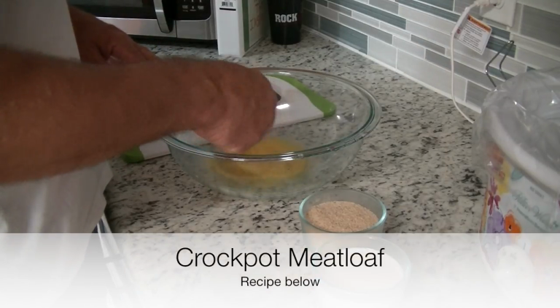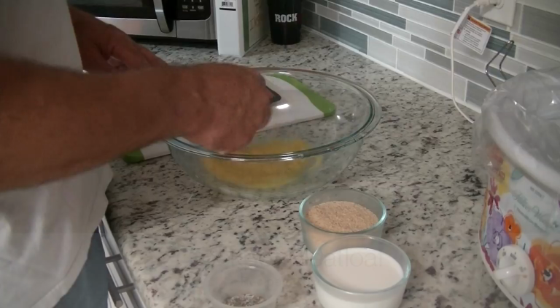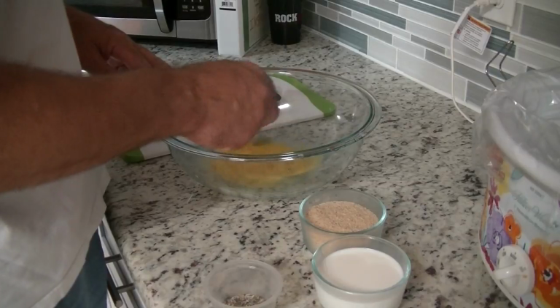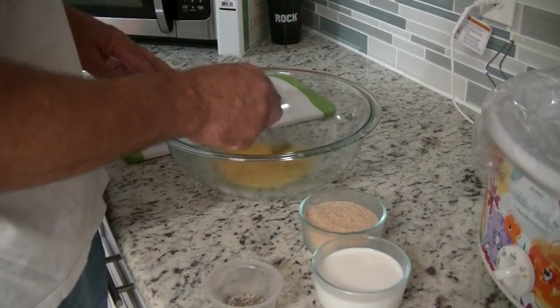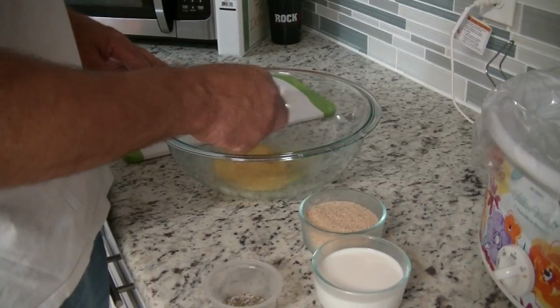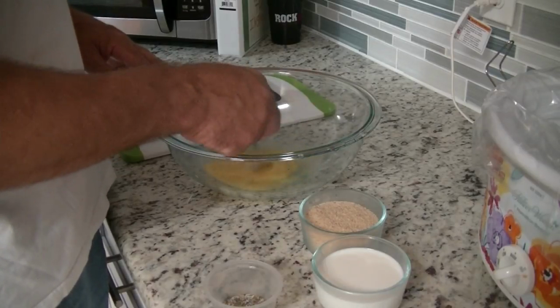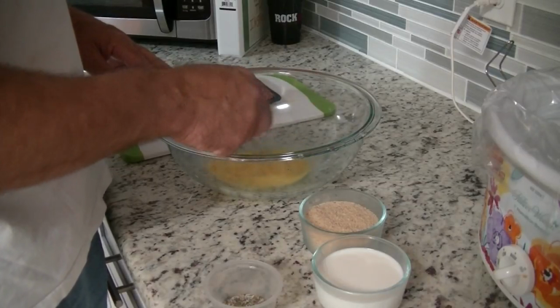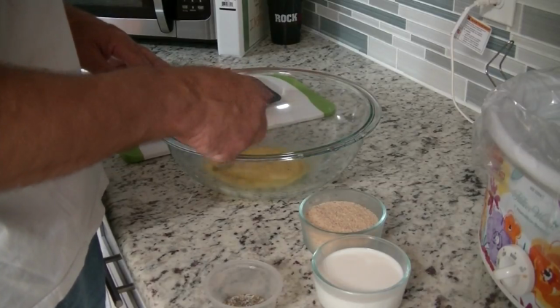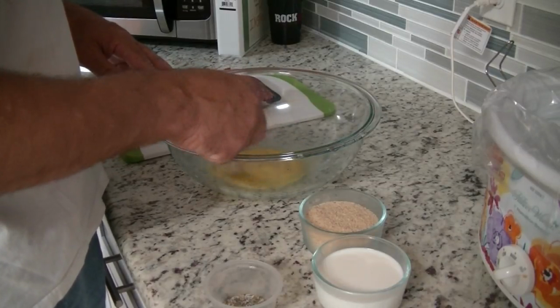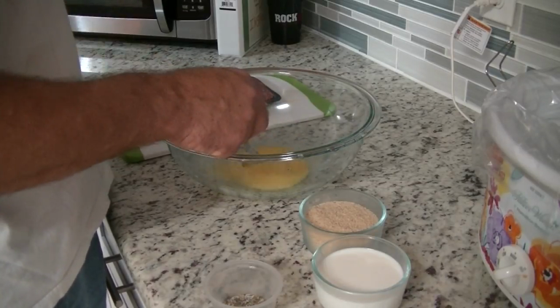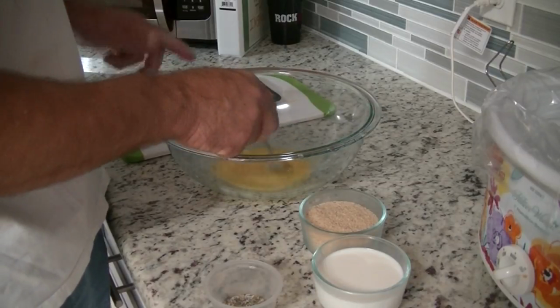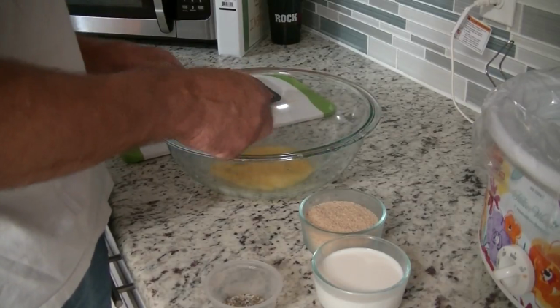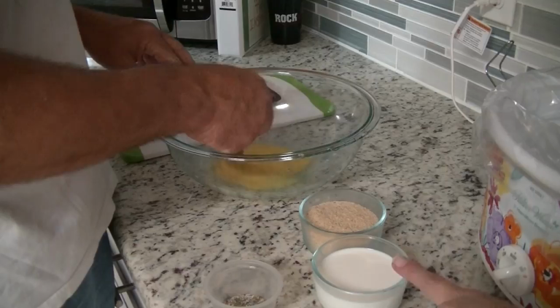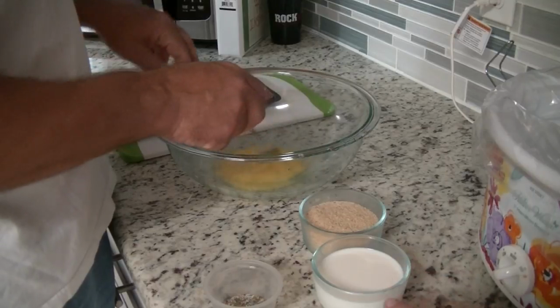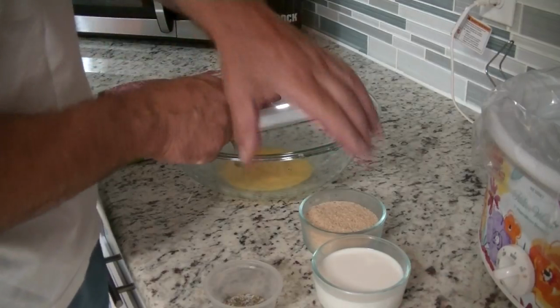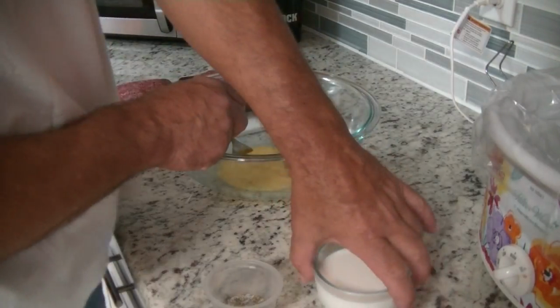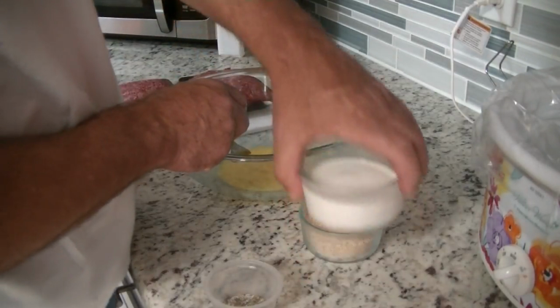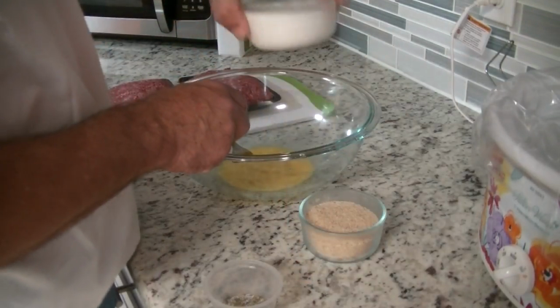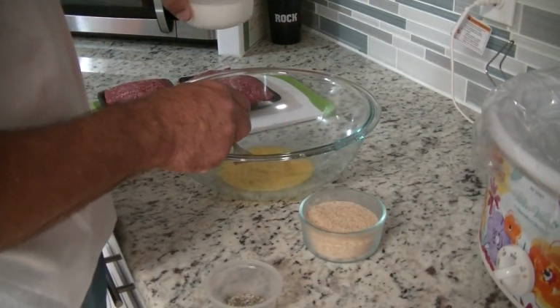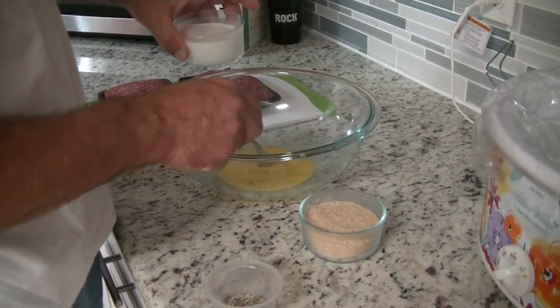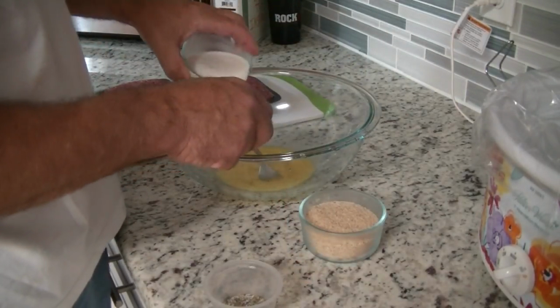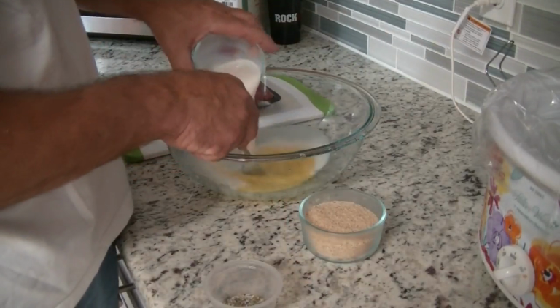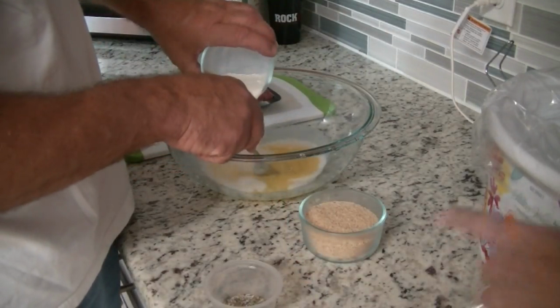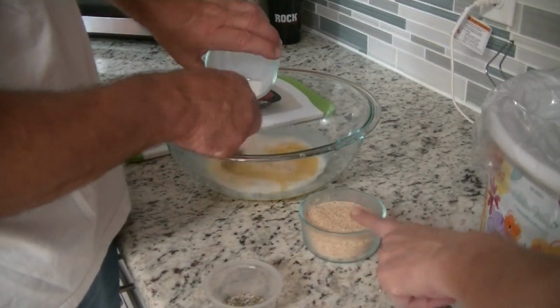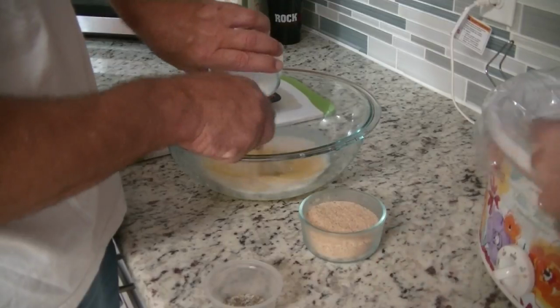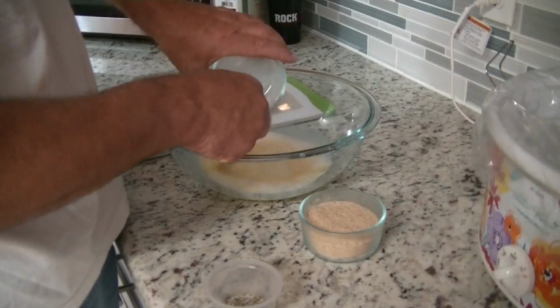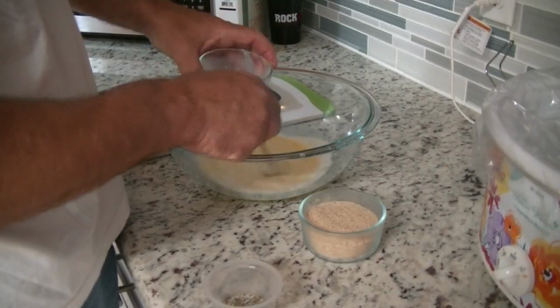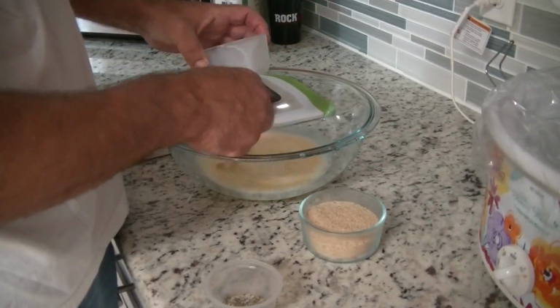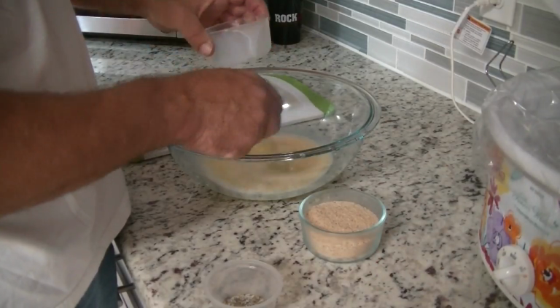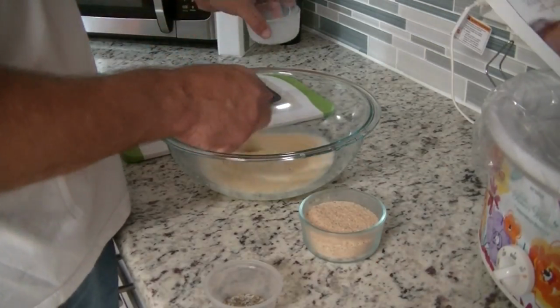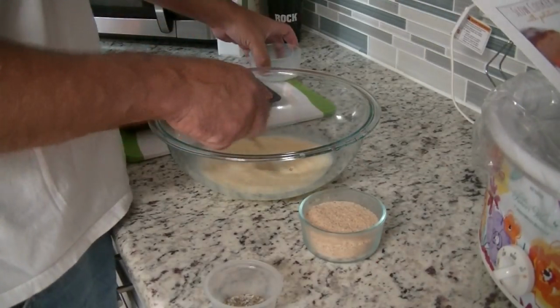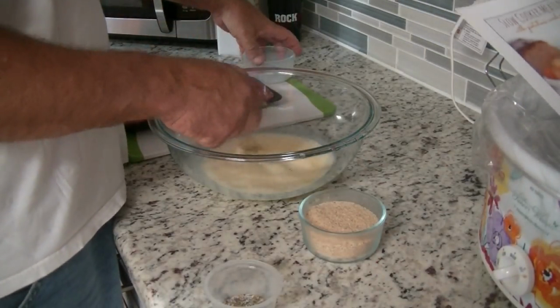In the bowl right now he has two large eggs and he's going to beat them up. Then you're going to add in the milk, which is three-quarter cups, and add in the bread crumbs, which is two-thirds of a cup.